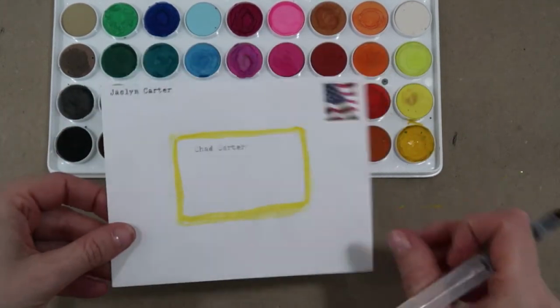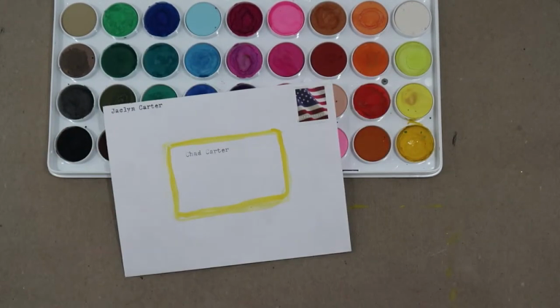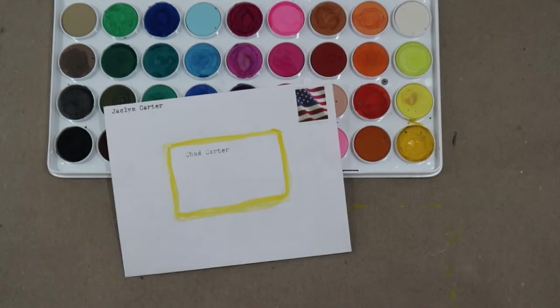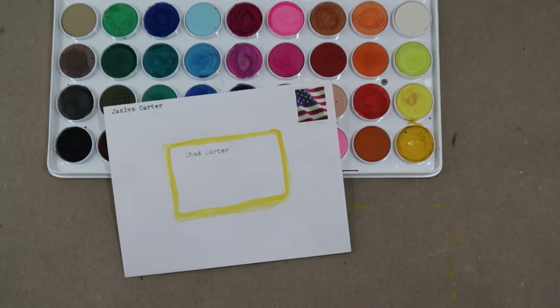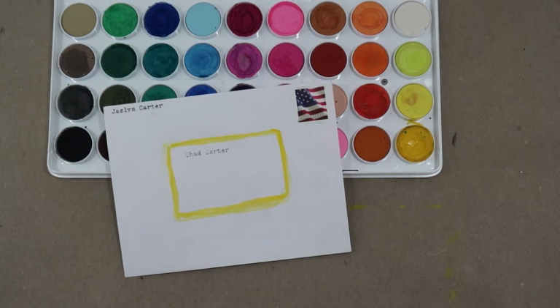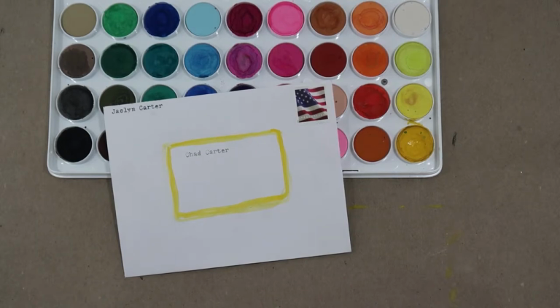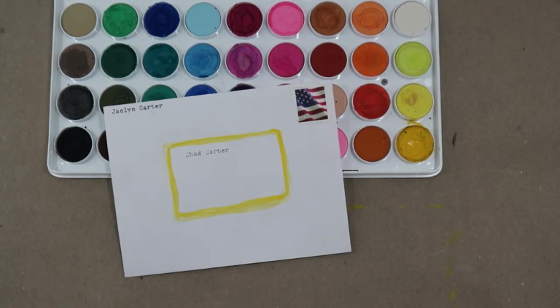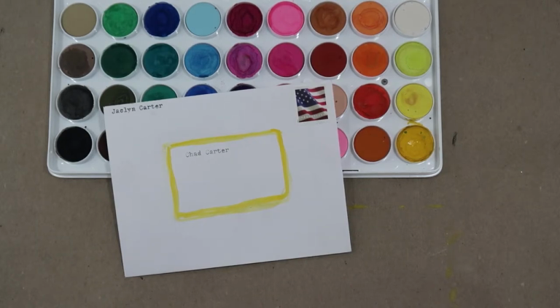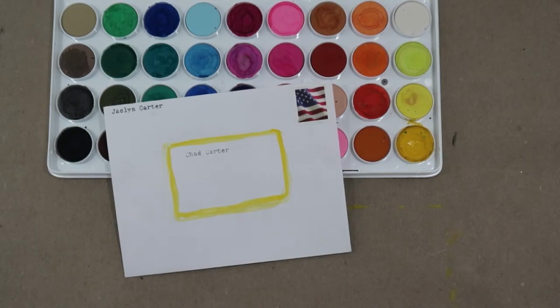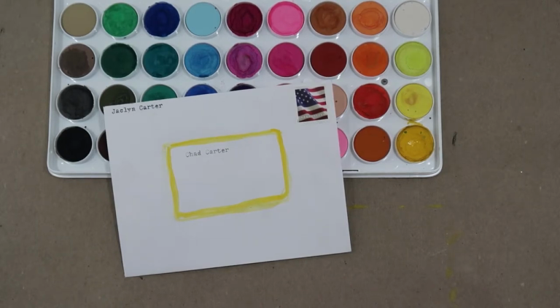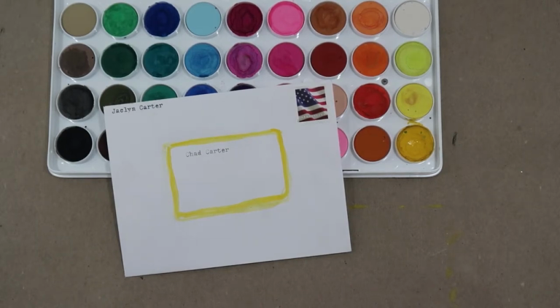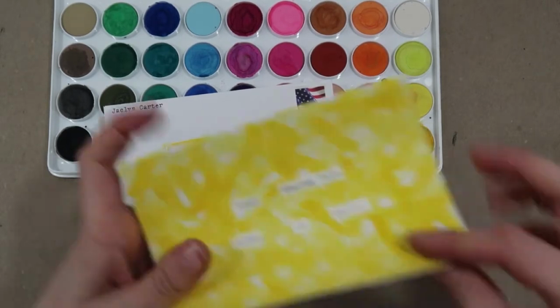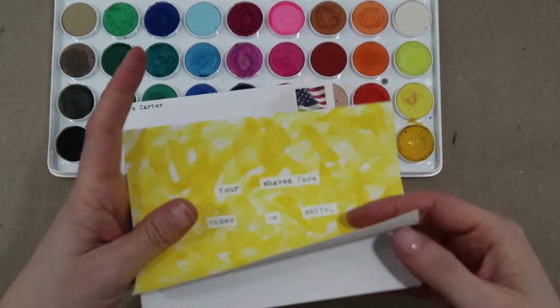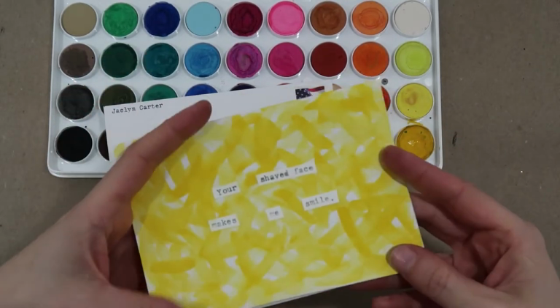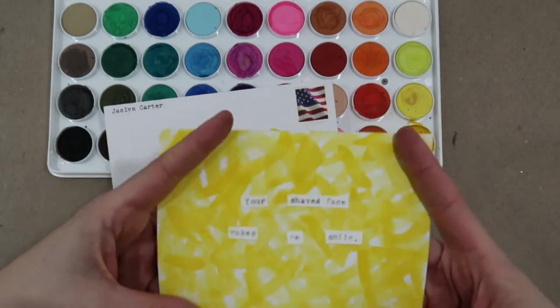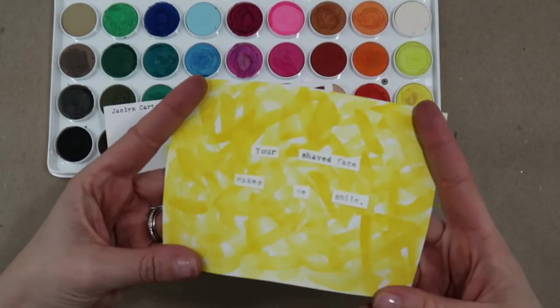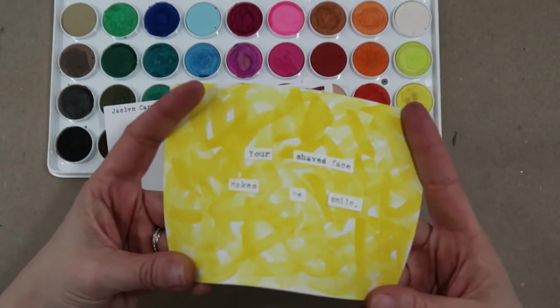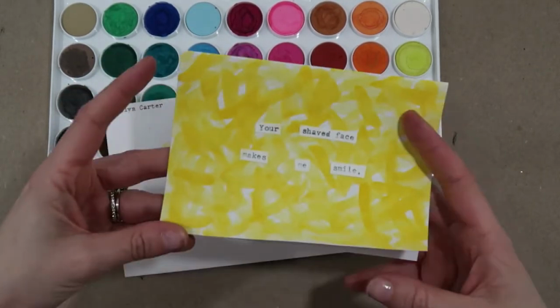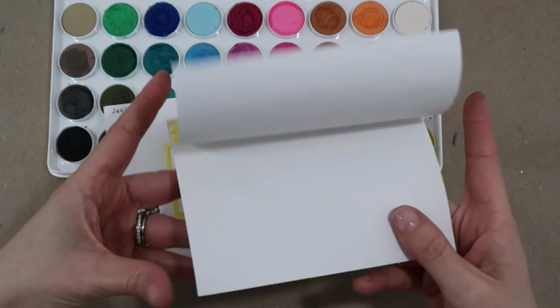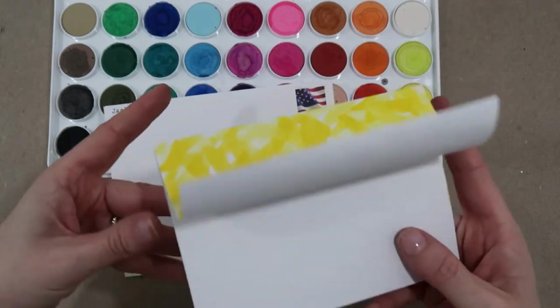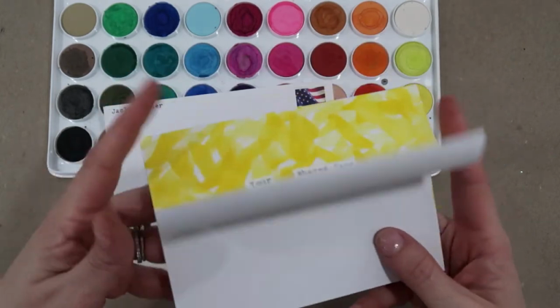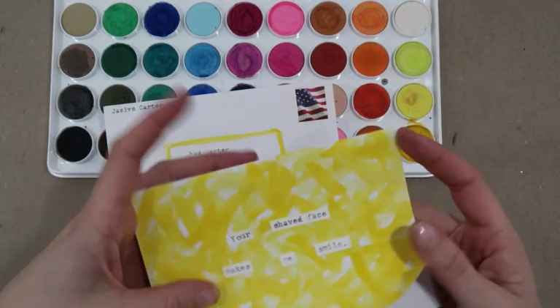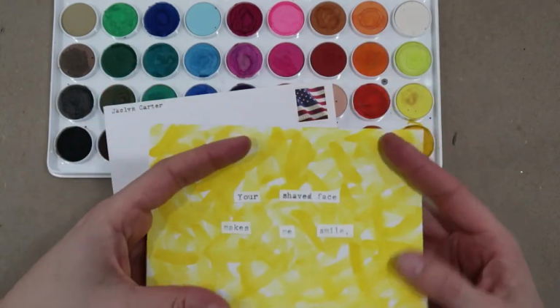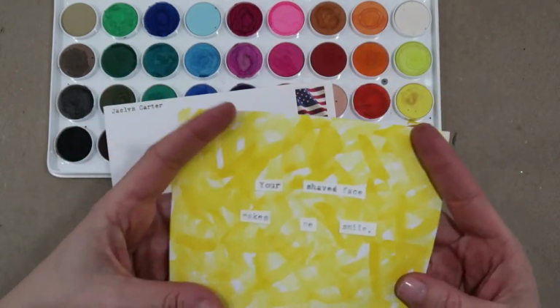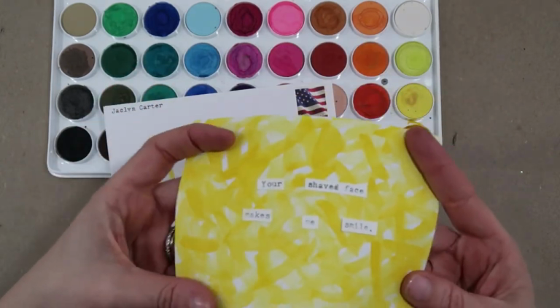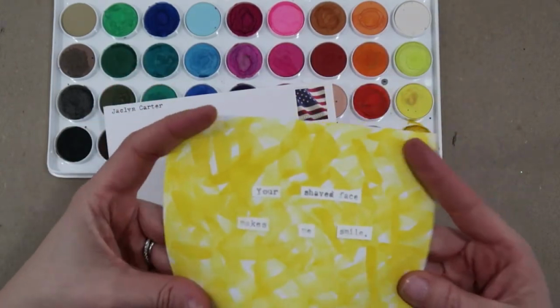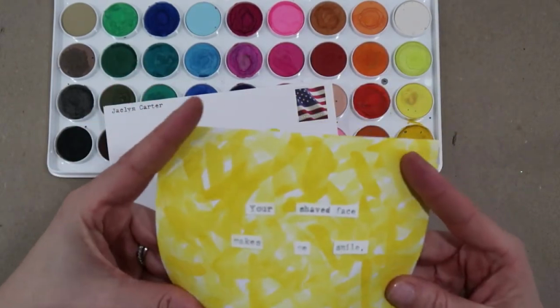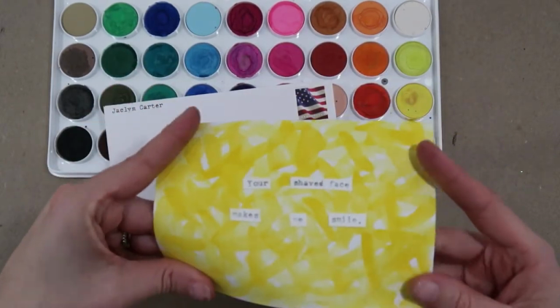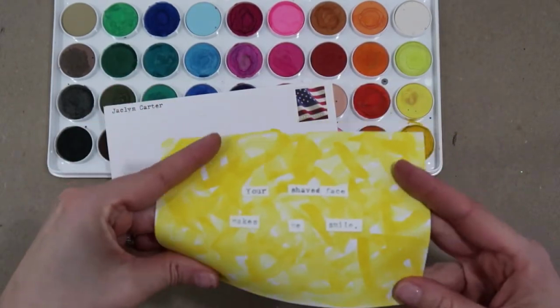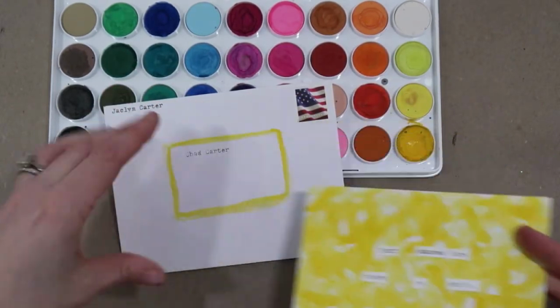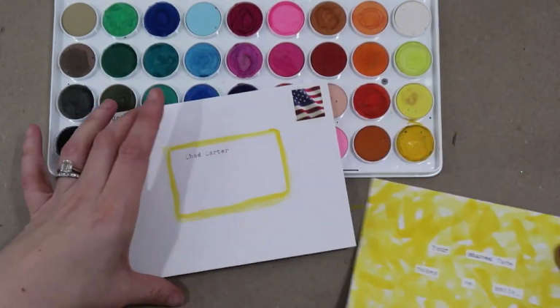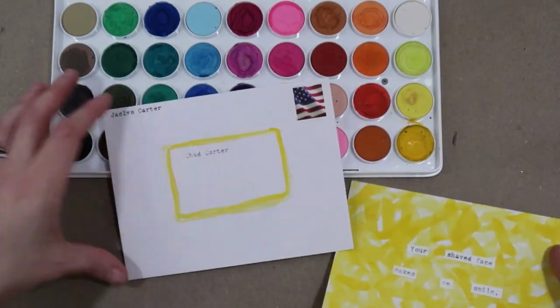He'll be happy to get it in the mail. And since I did use watercolors, before I send this — because it kind of curls up a little — I'll stick it under a big old book so it flattens out.